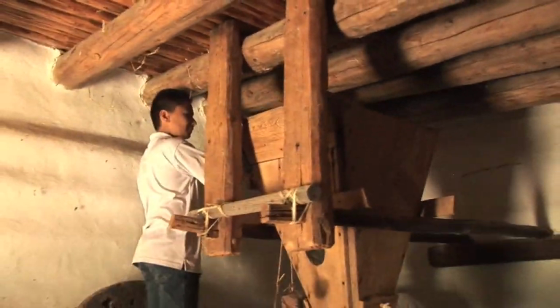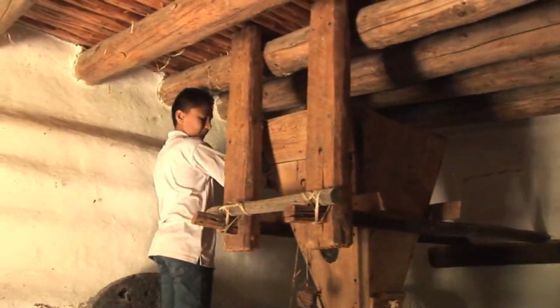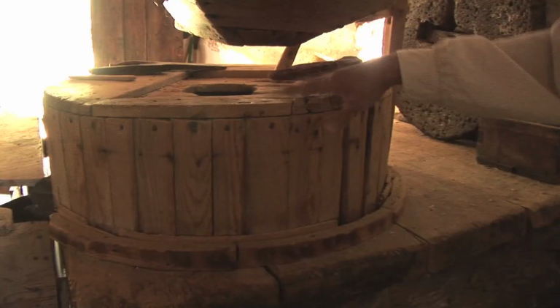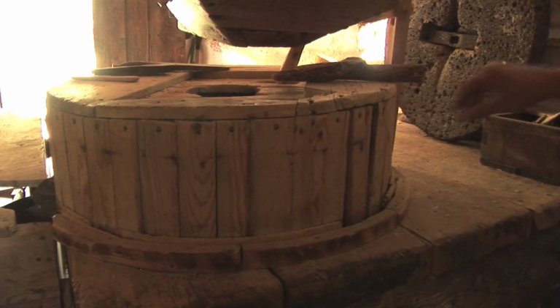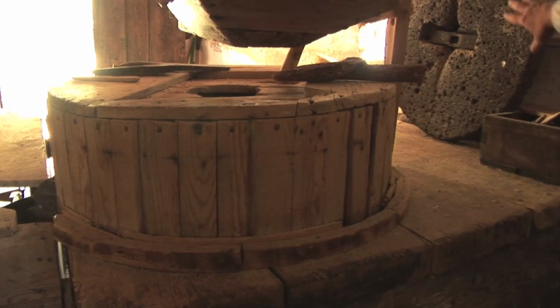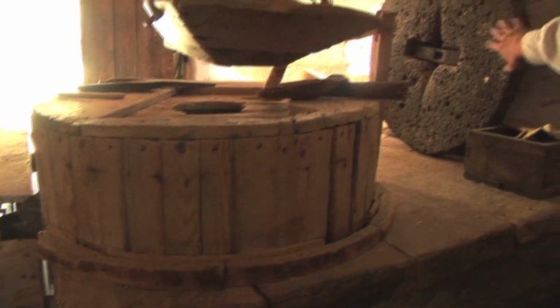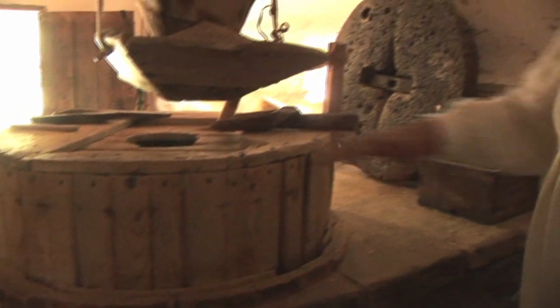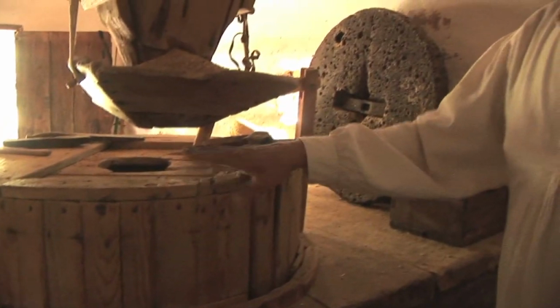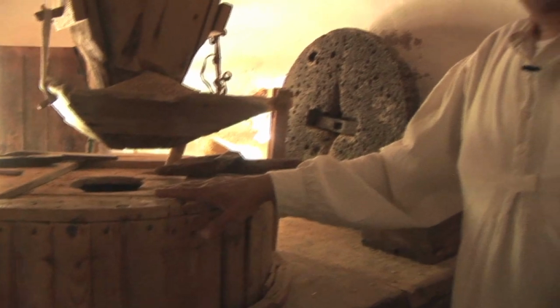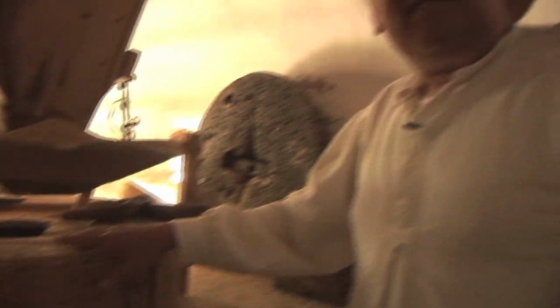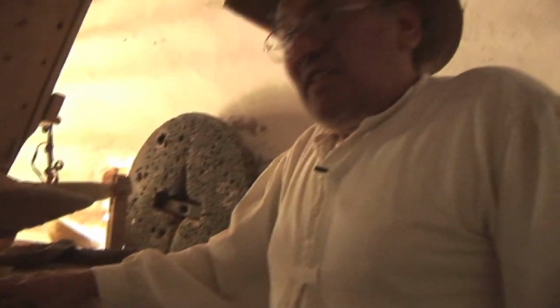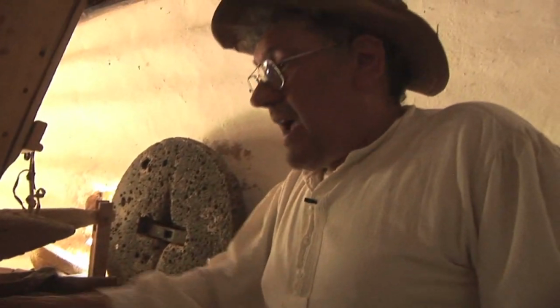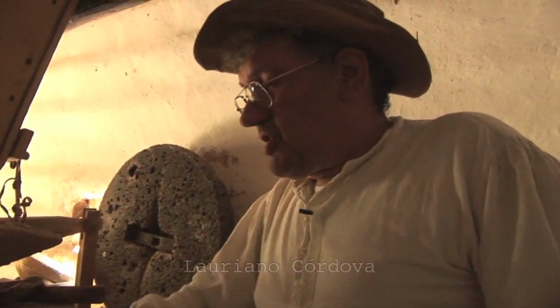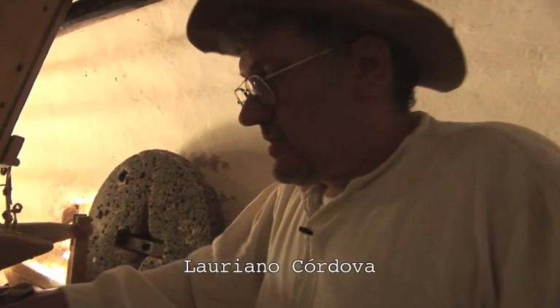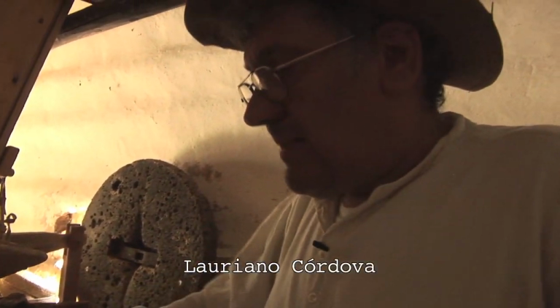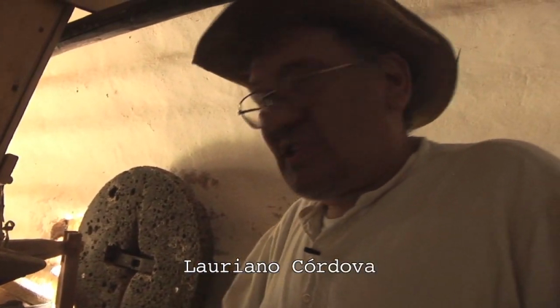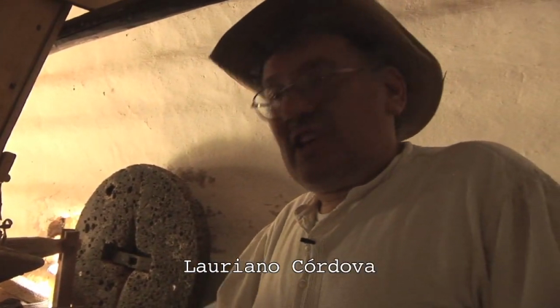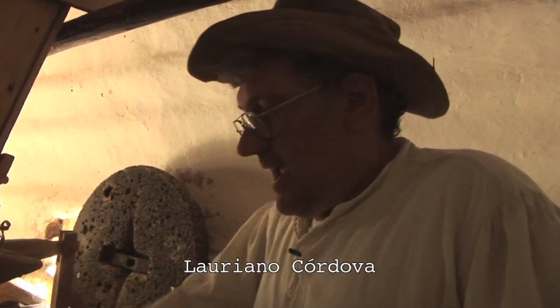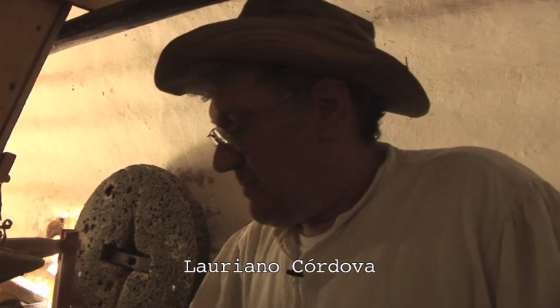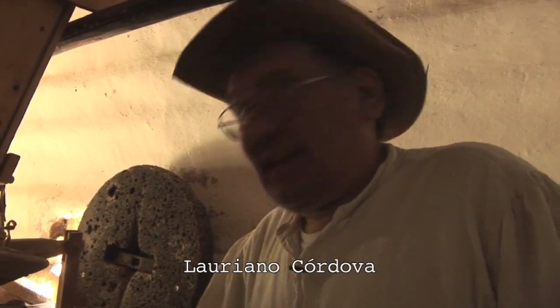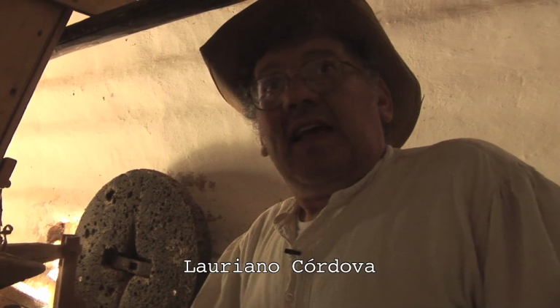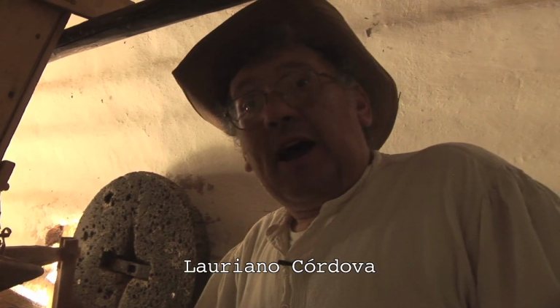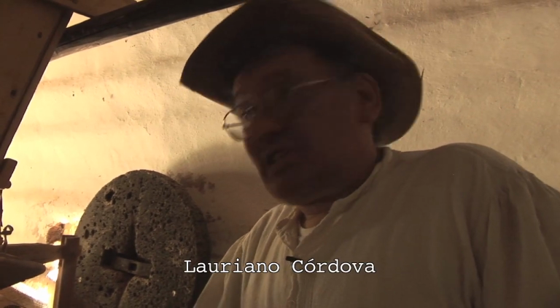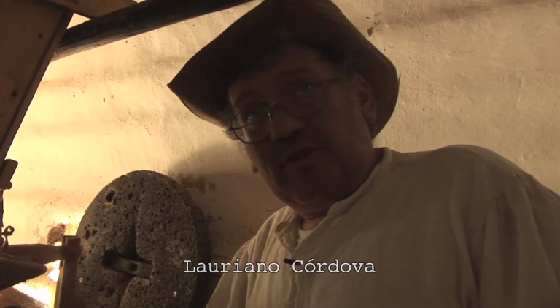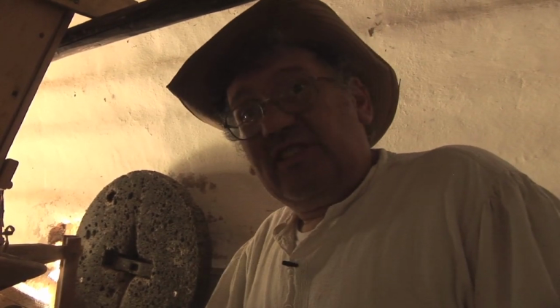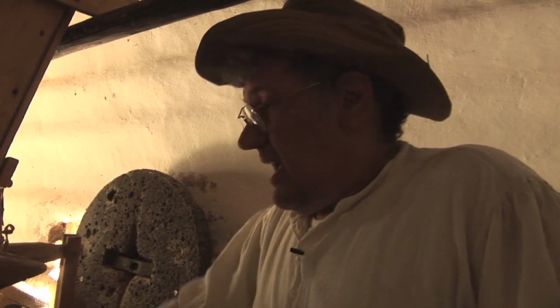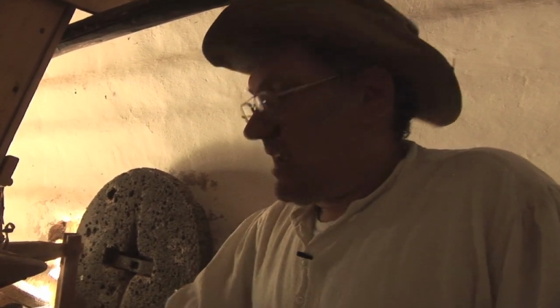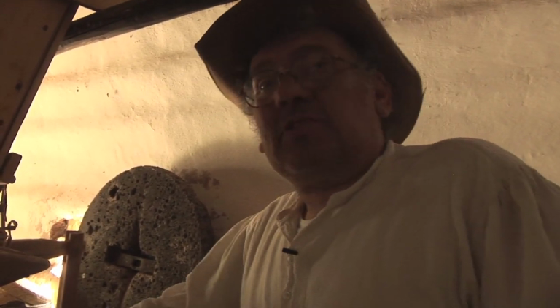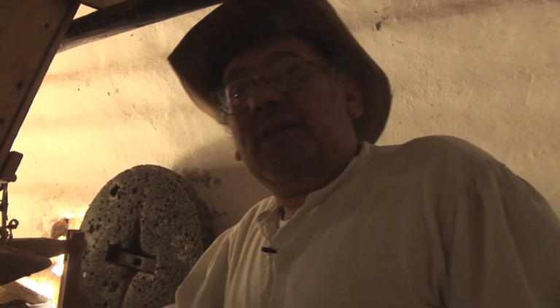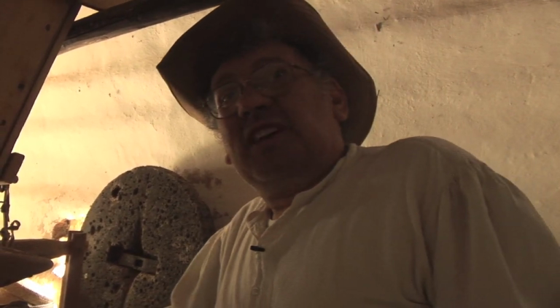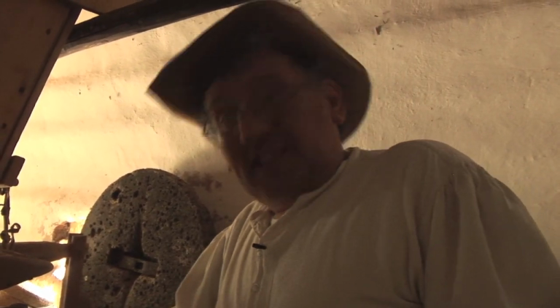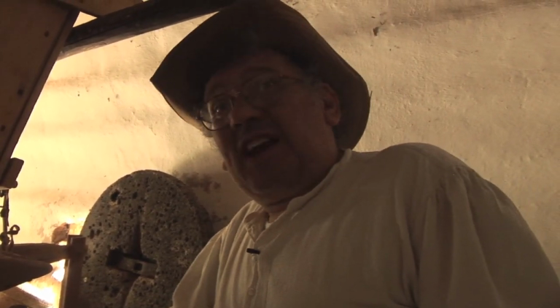There's a millstone like this inside this casing. There are actually two stones. The bottom stone is stationary and it's embedded on the bottom, which doesn't move, and the top stone is the one that moves and does your grinding.